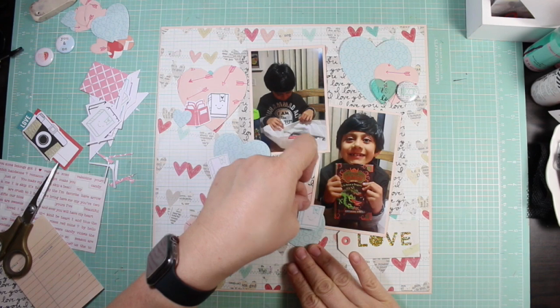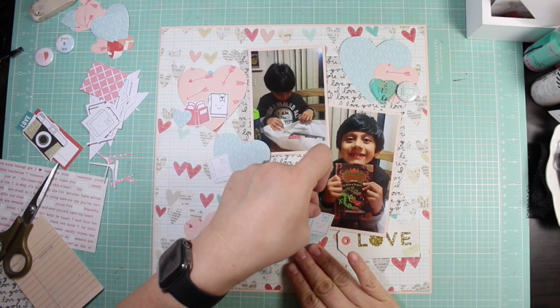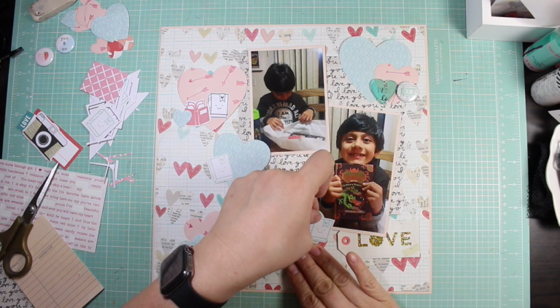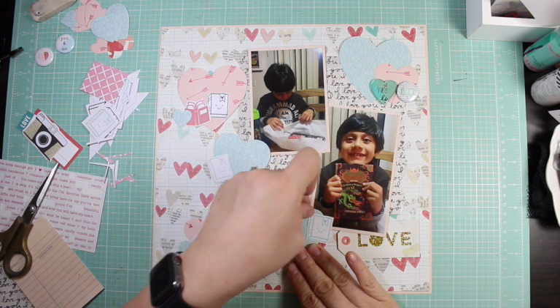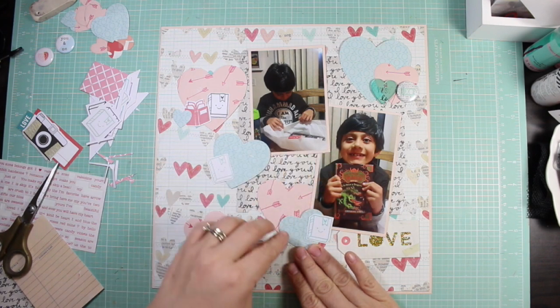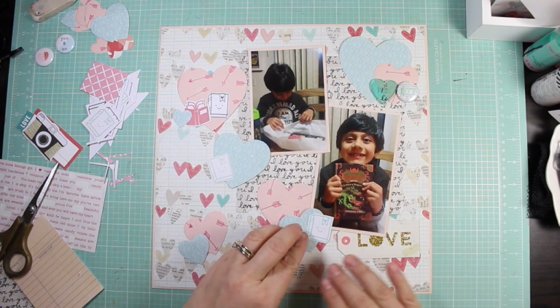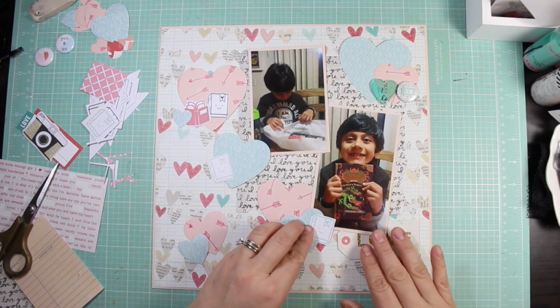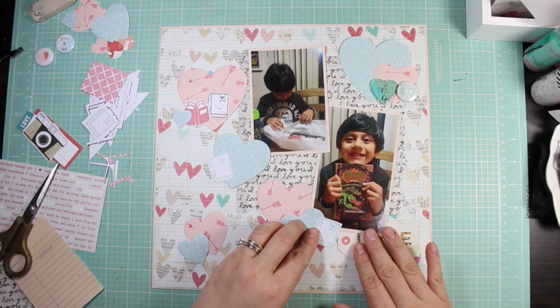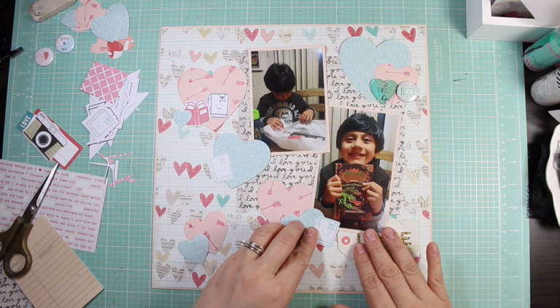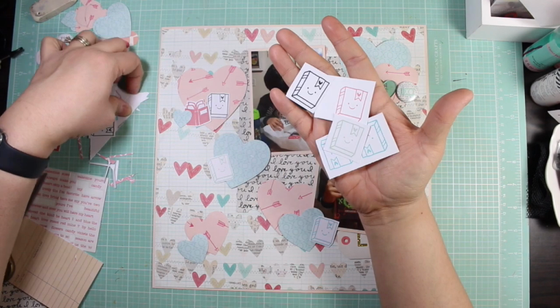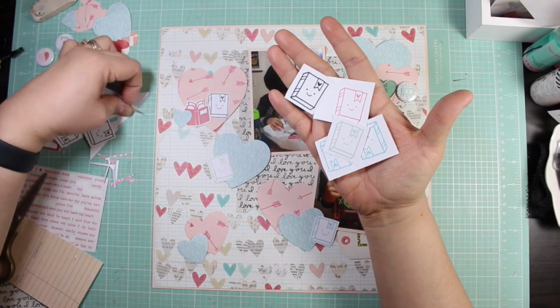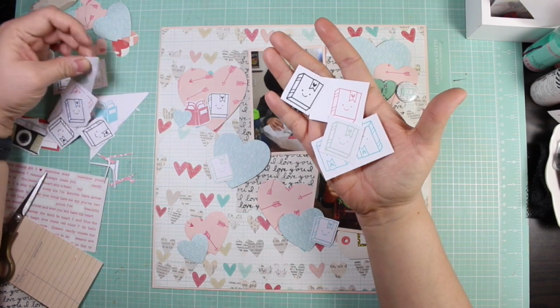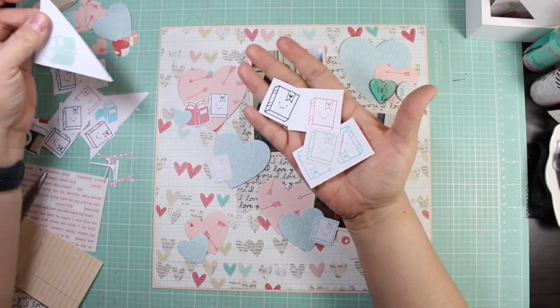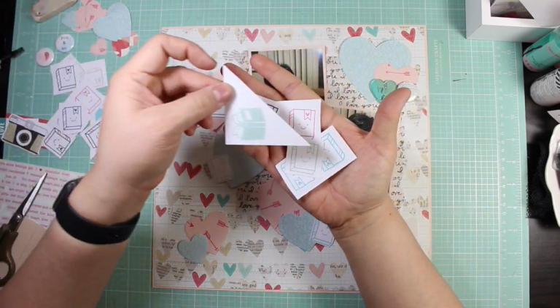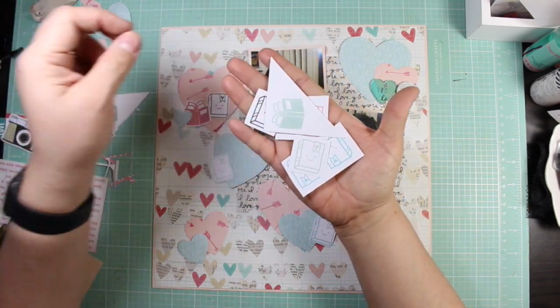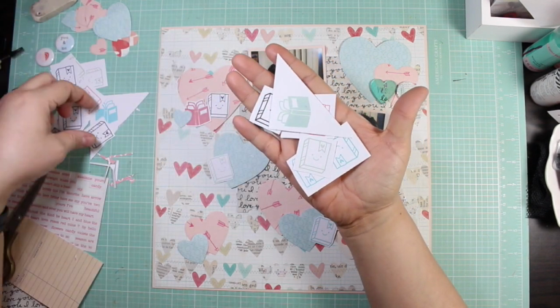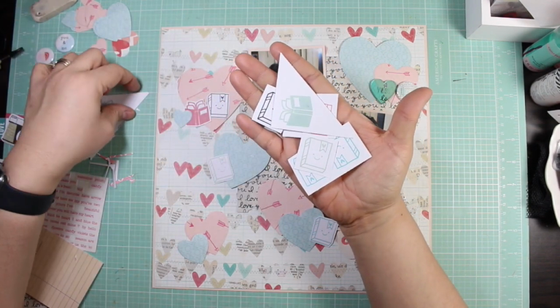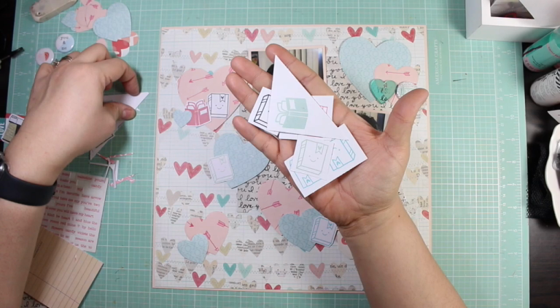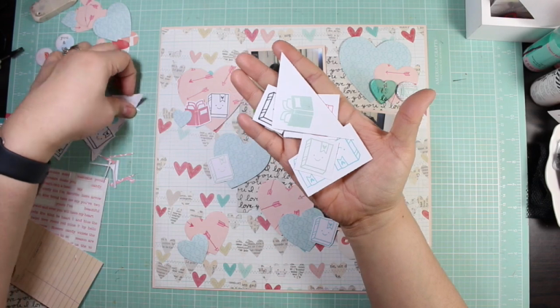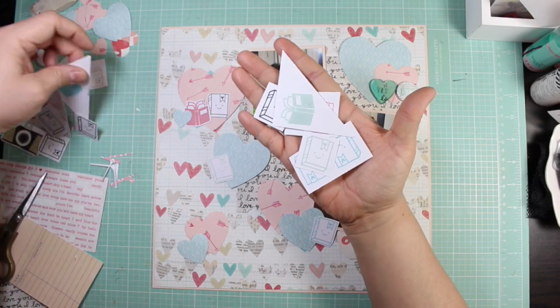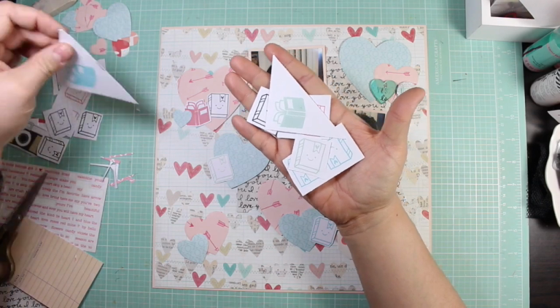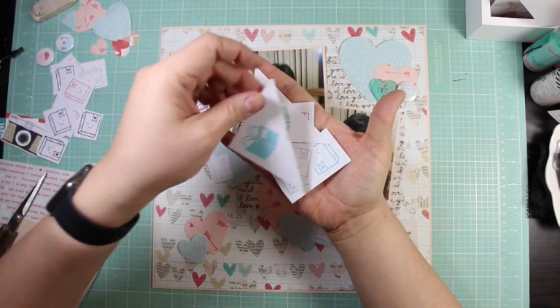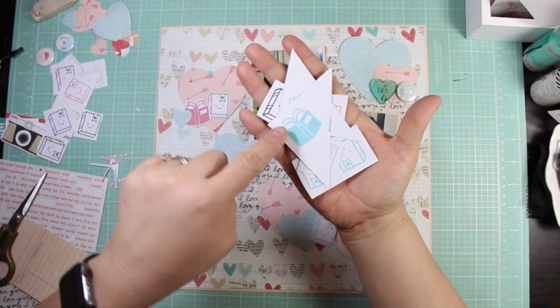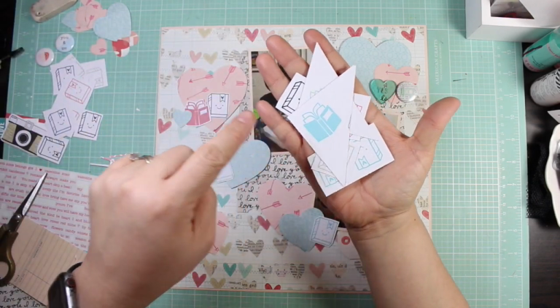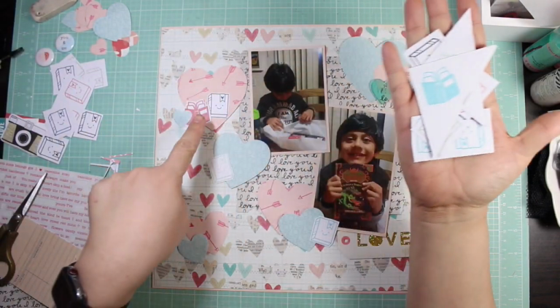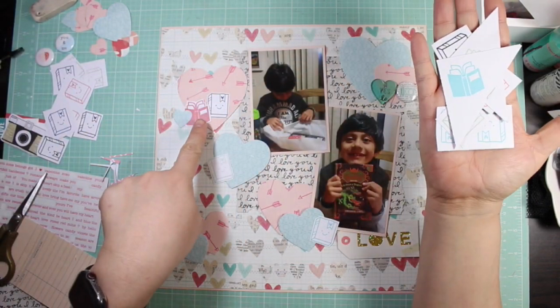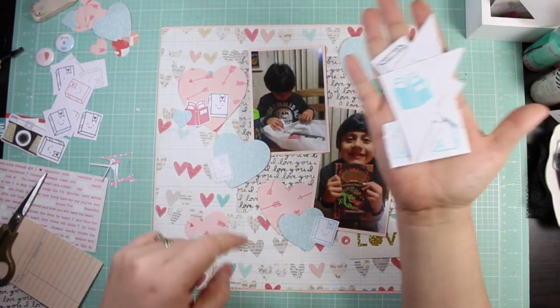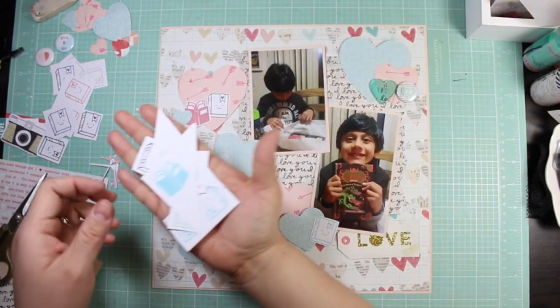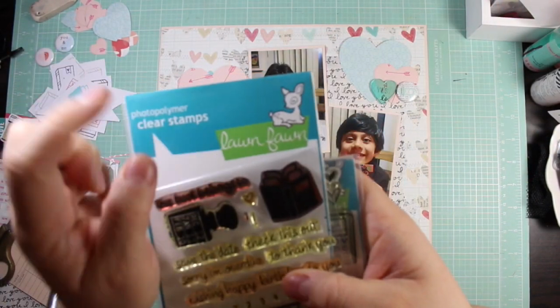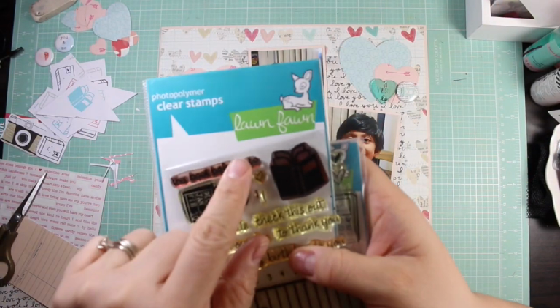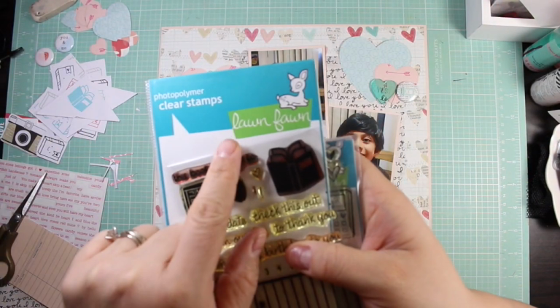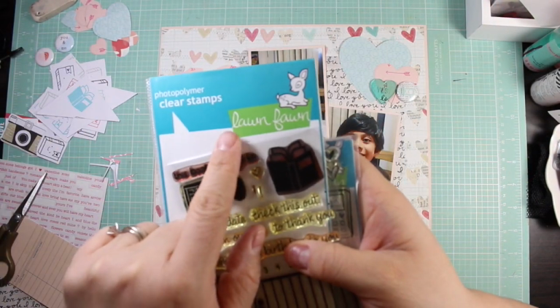I'm always trying to use the trimmer to make mats for my photographs and I figured I'd give these a try. They didn't end up too bad, but they do shift if you don't hold them down really well.